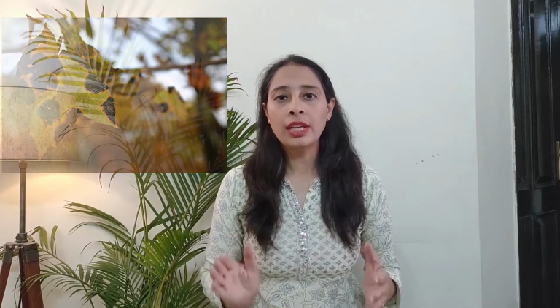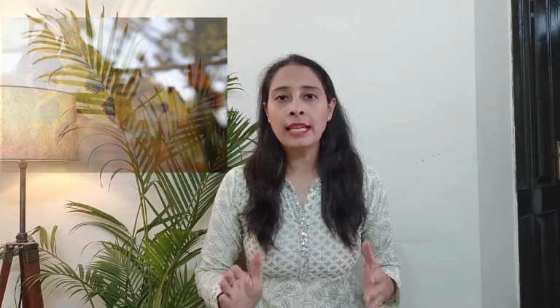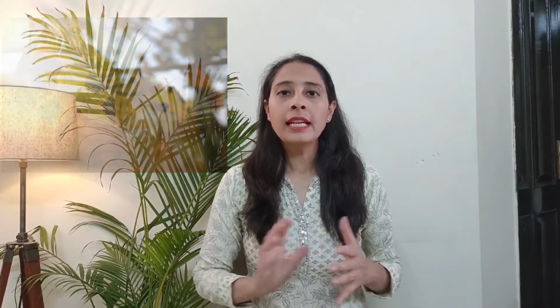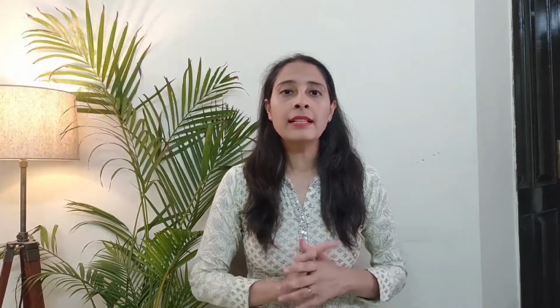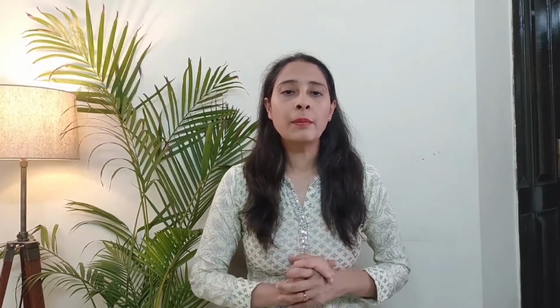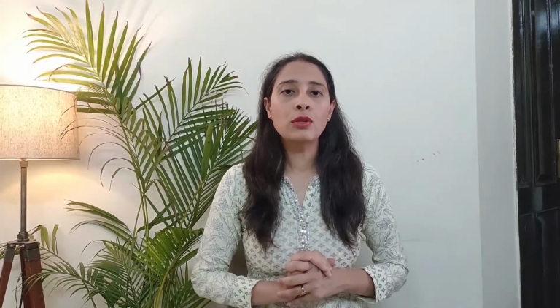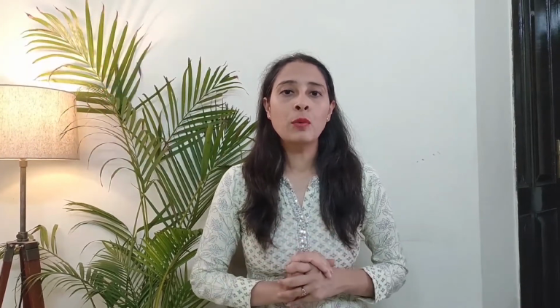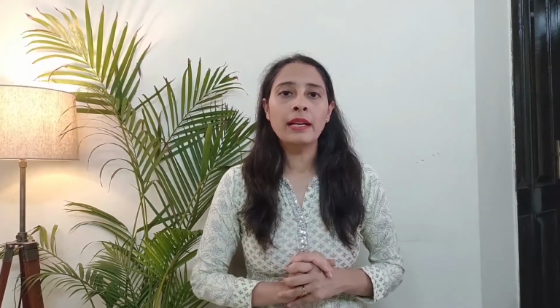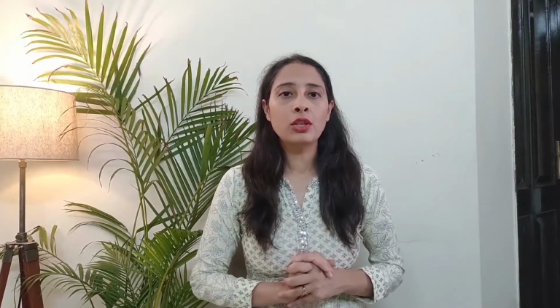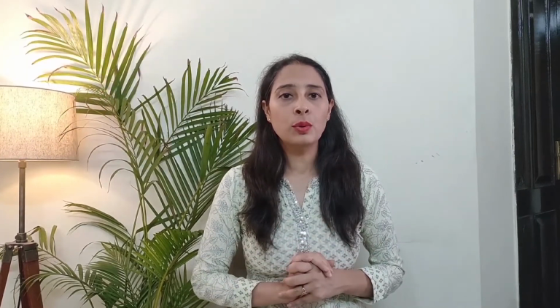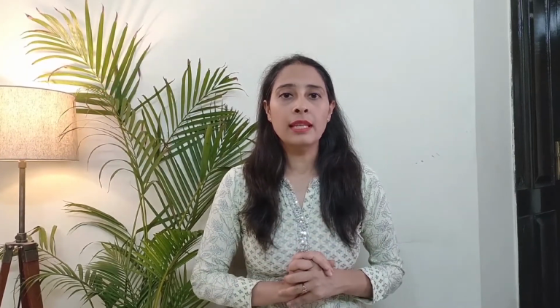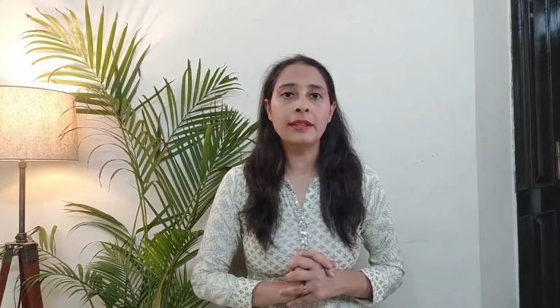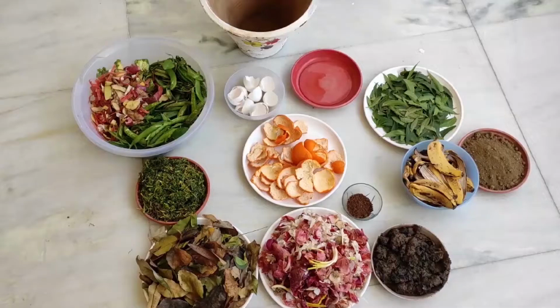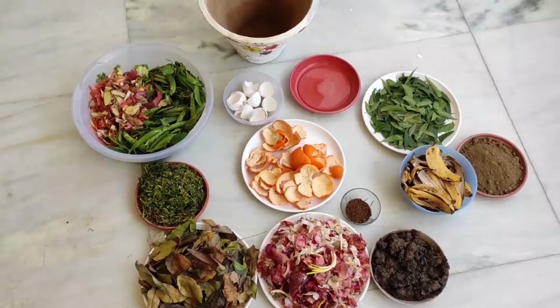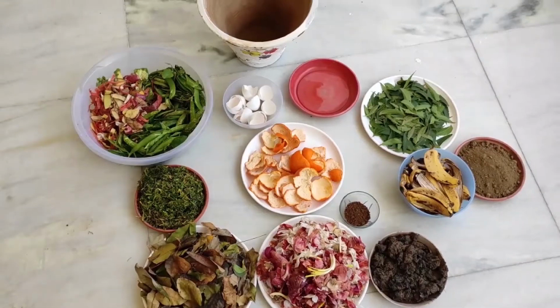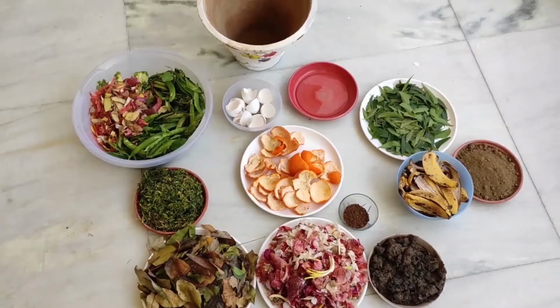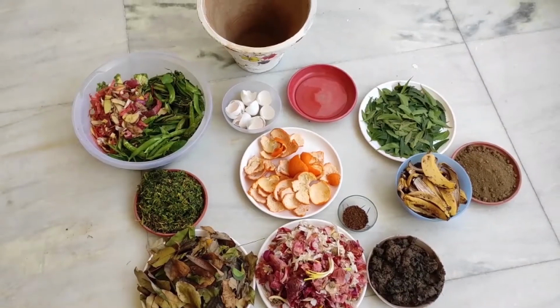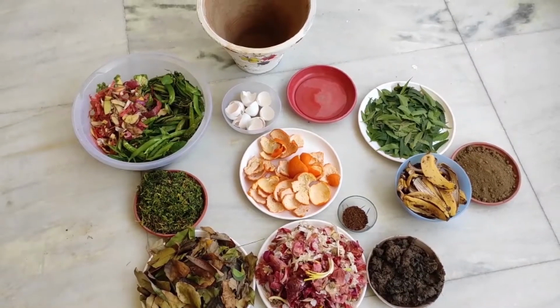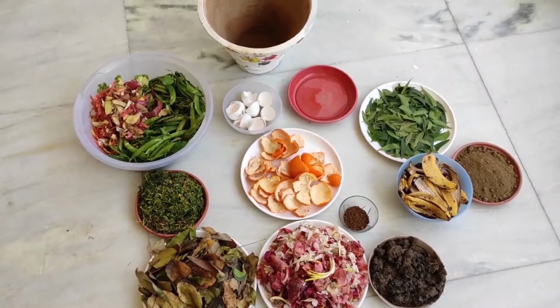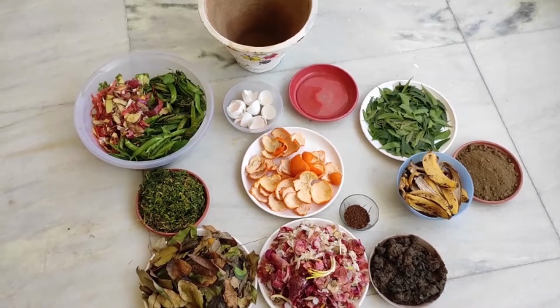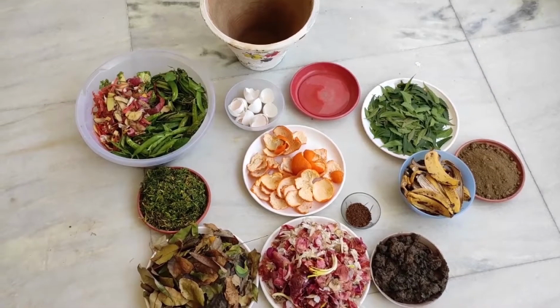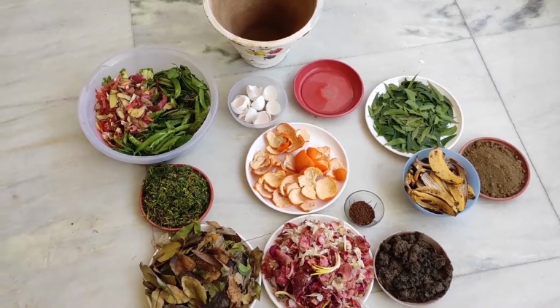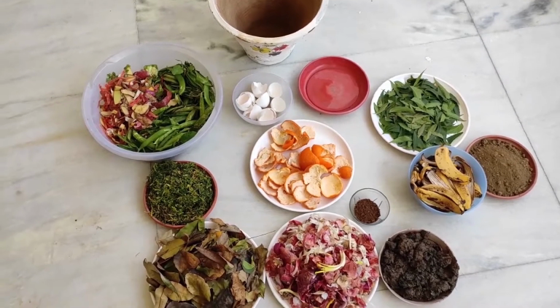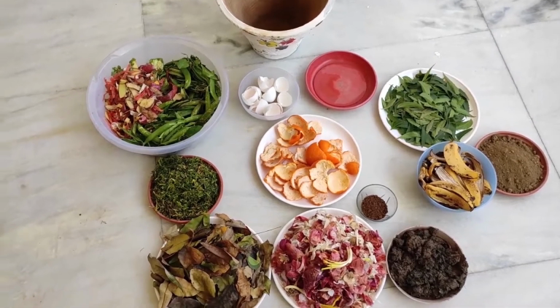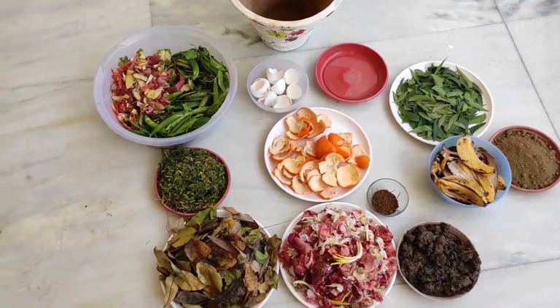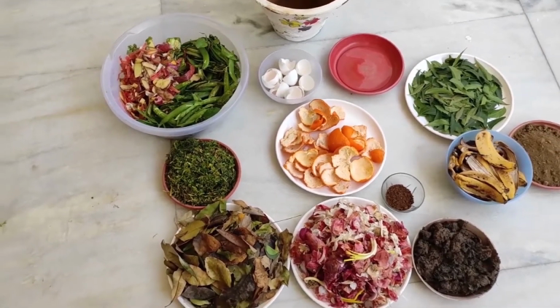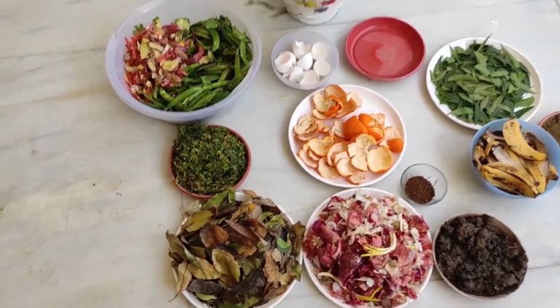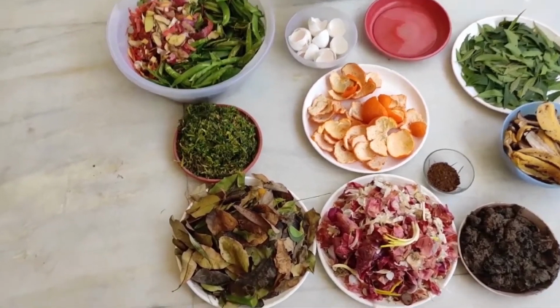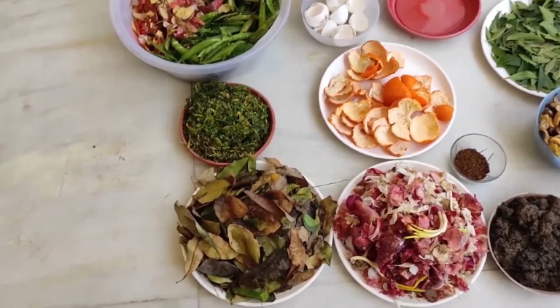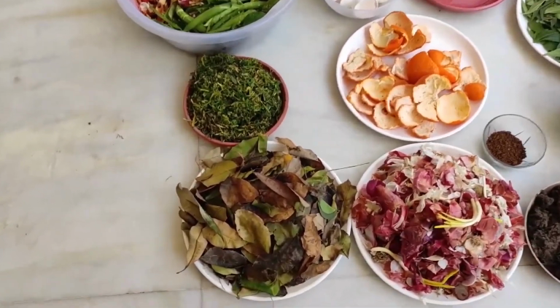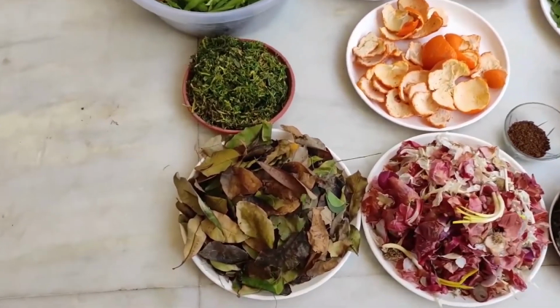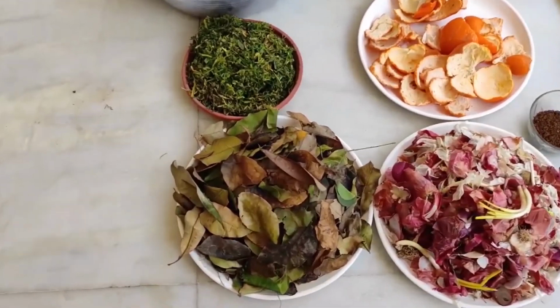Let's start making this compost. I have already made some compost batches previously, and I will show you what I have prepared.